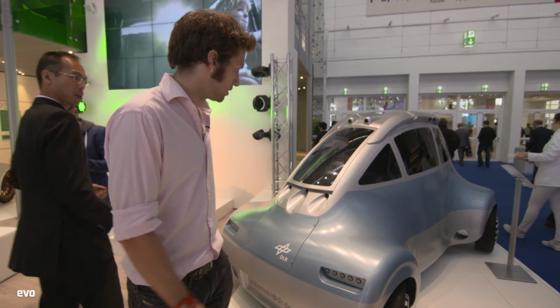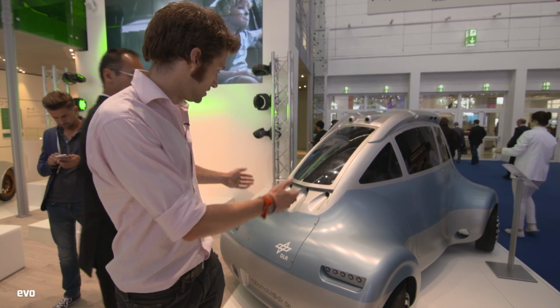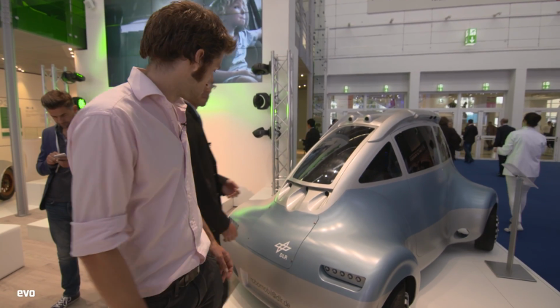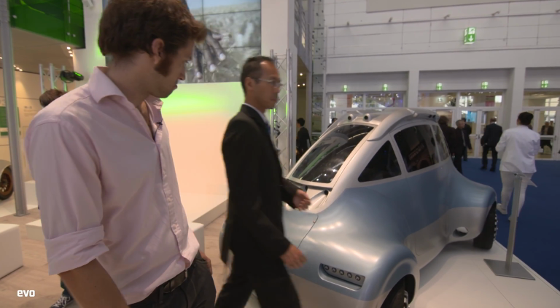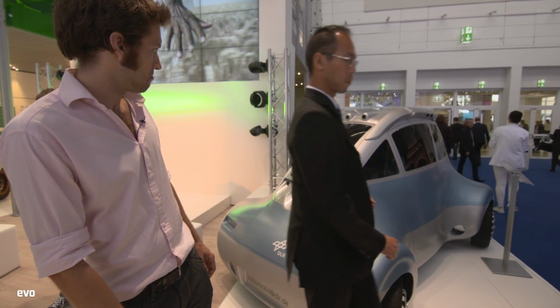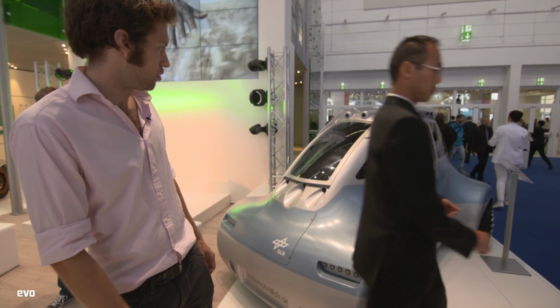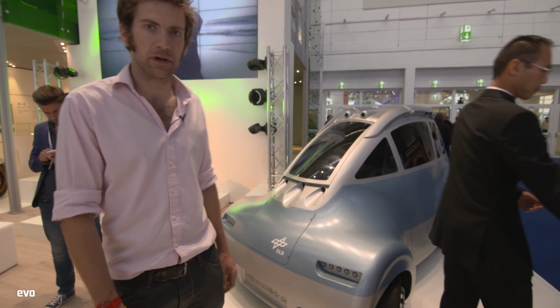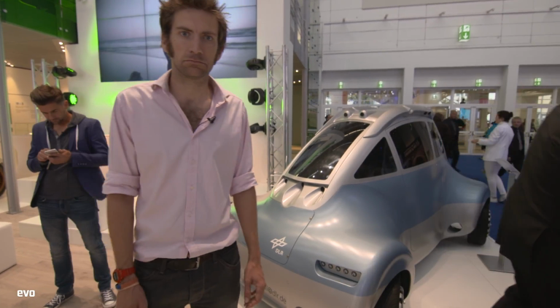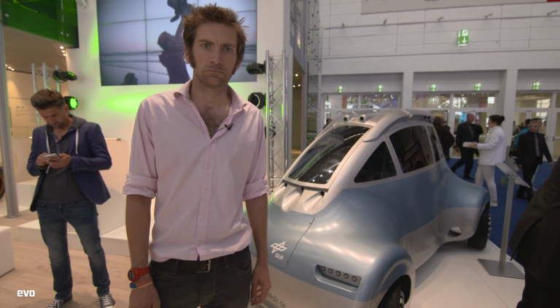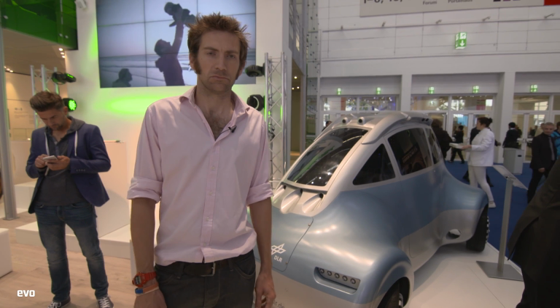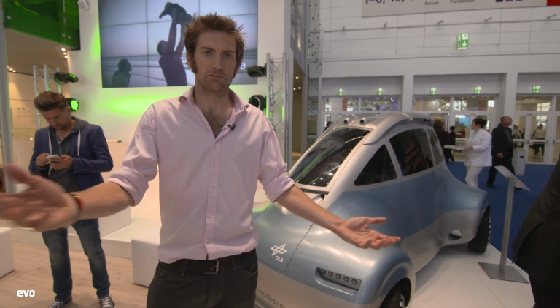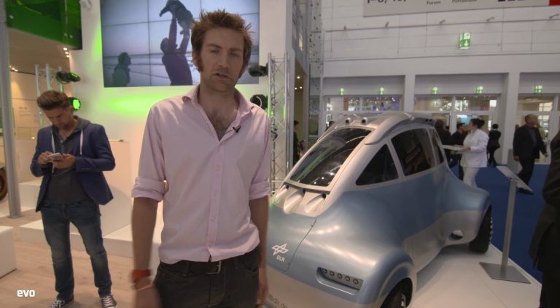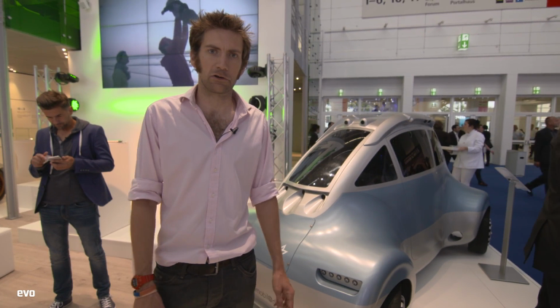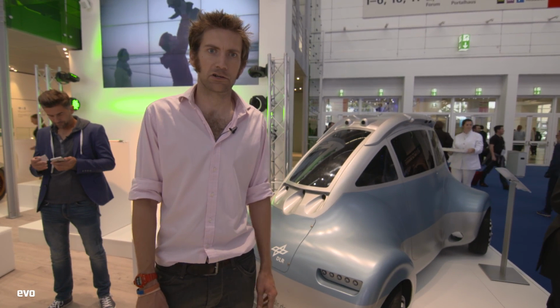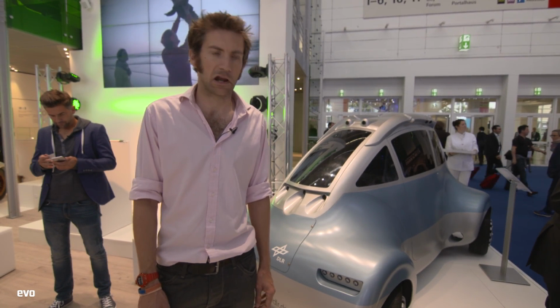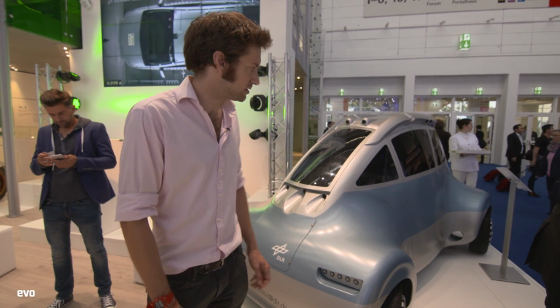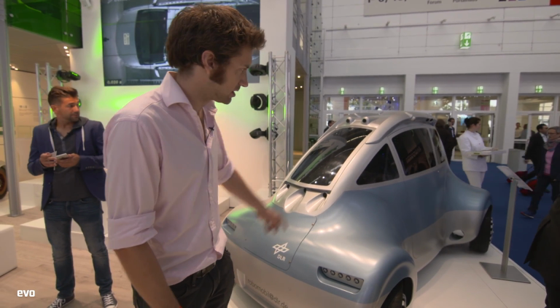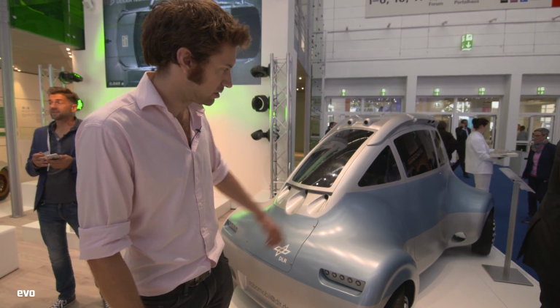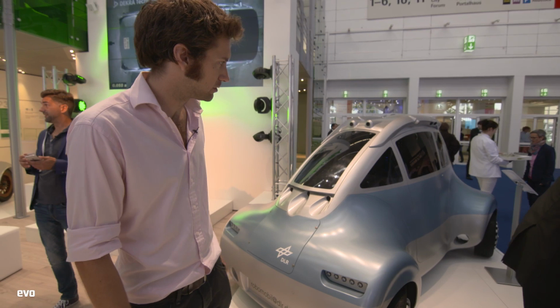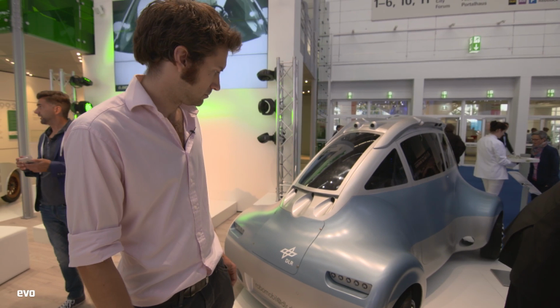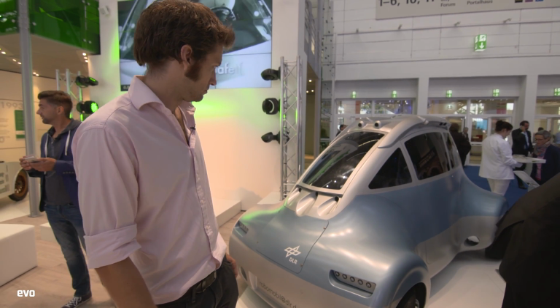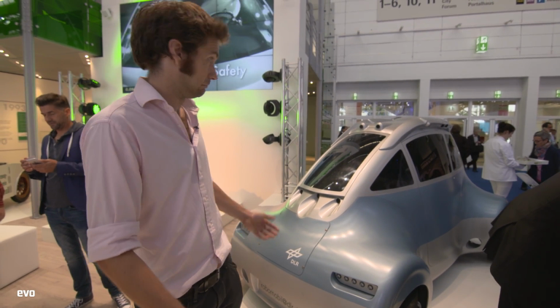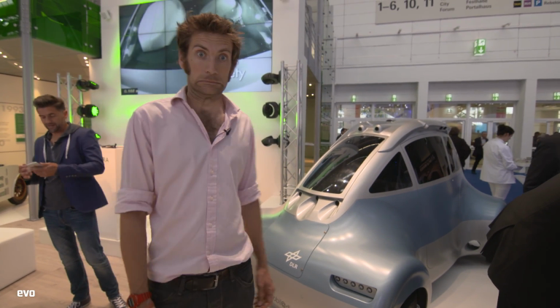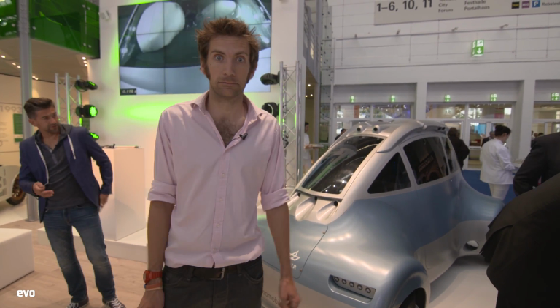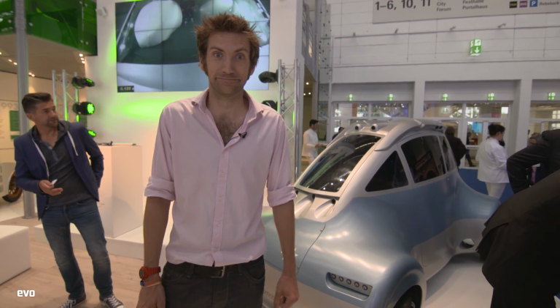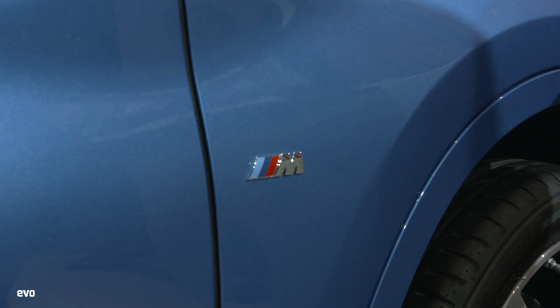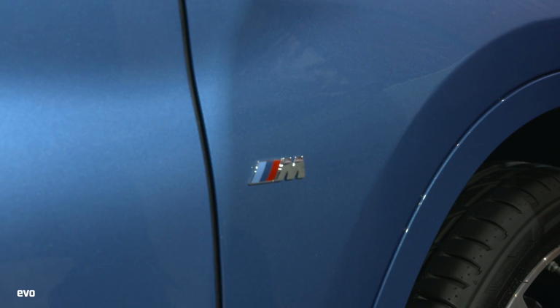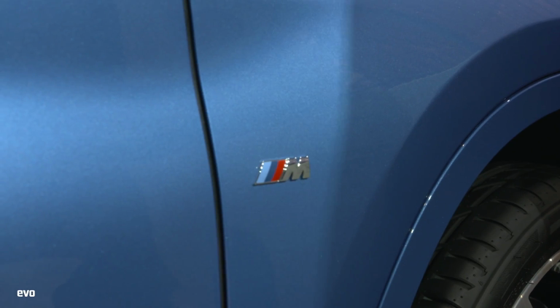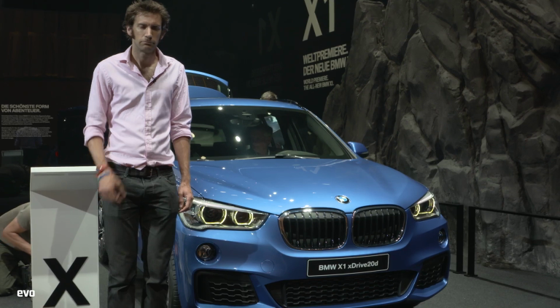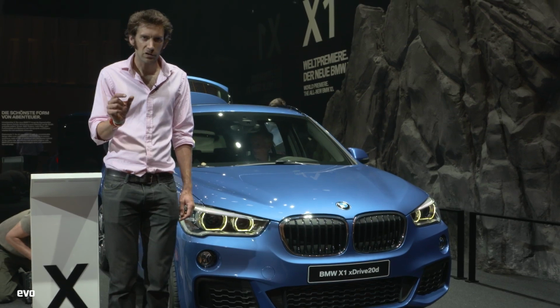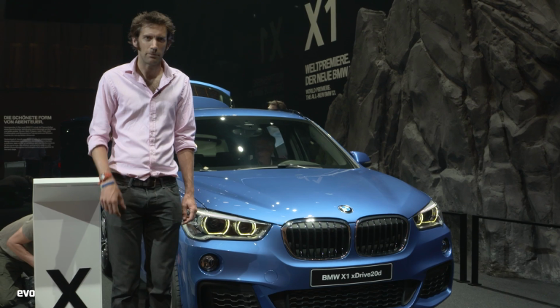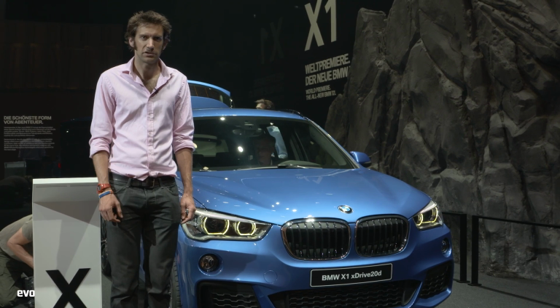Here's the Robomobile. You can get rear-wheel steering now on the standard Carrera 911, but this takes things to a whole other level. And the BMW X1 - there's a little M badge on the side.